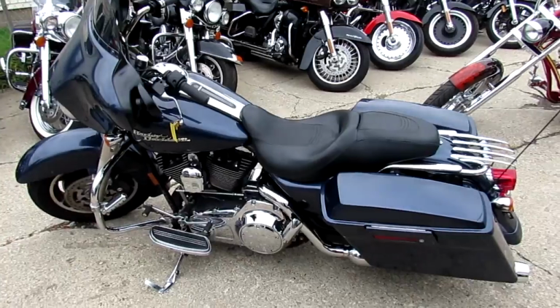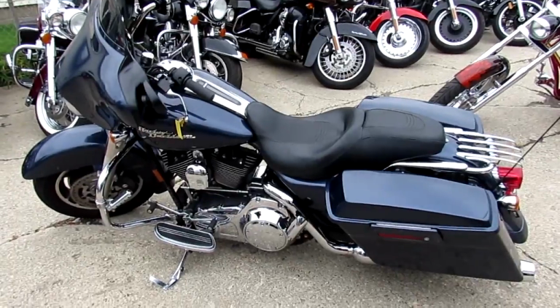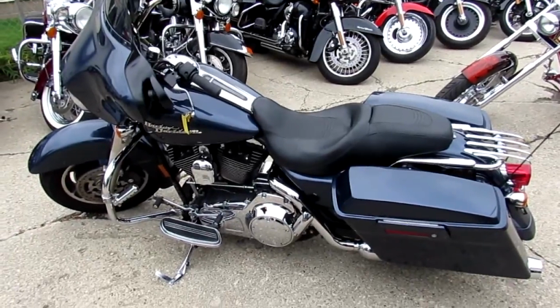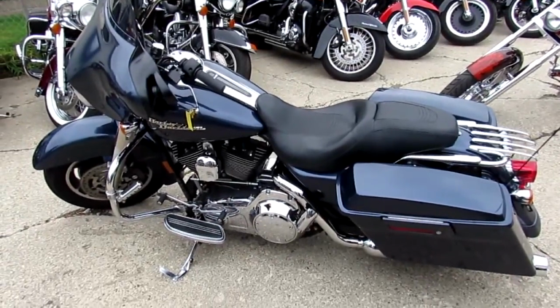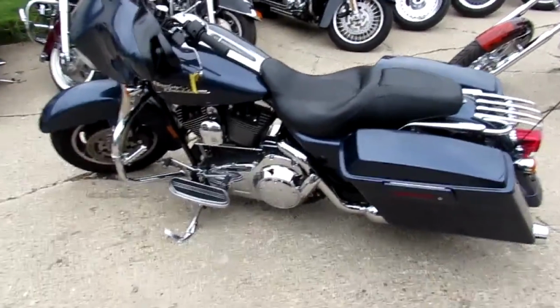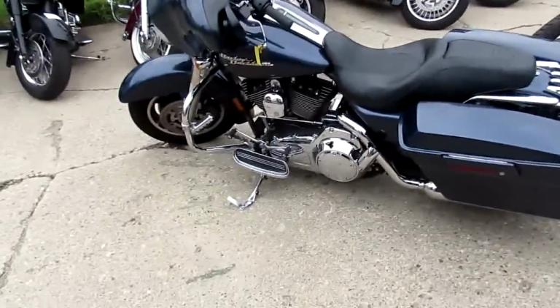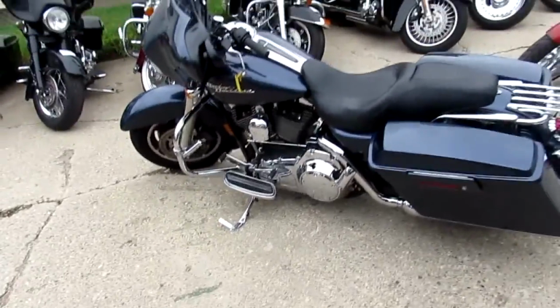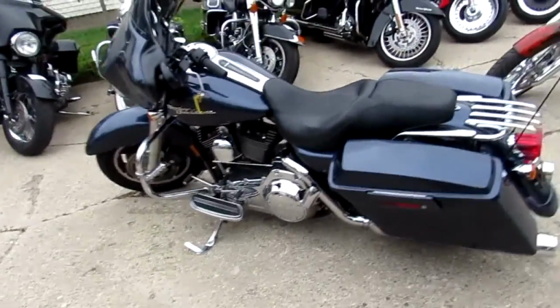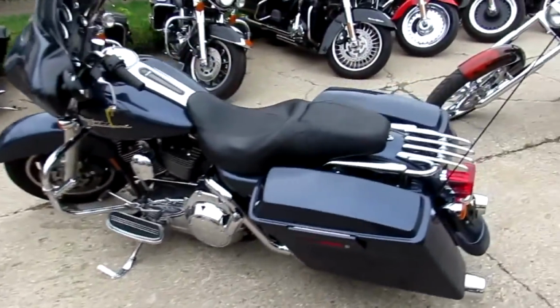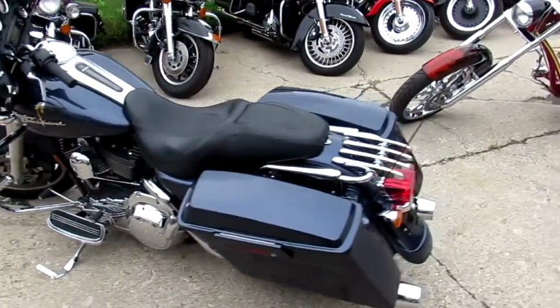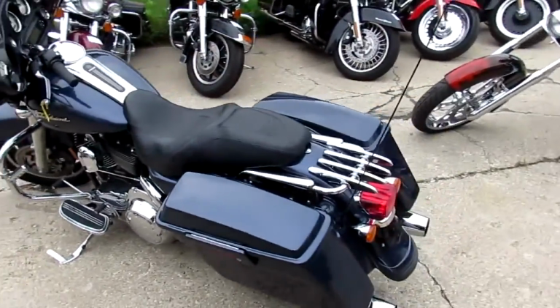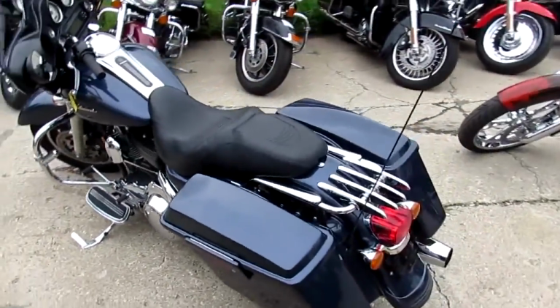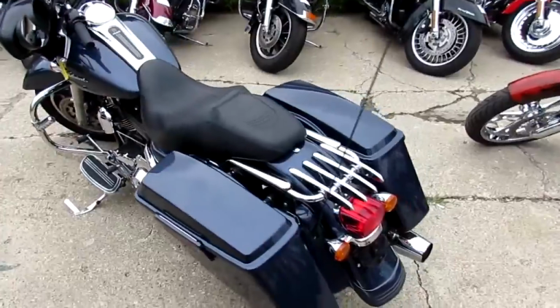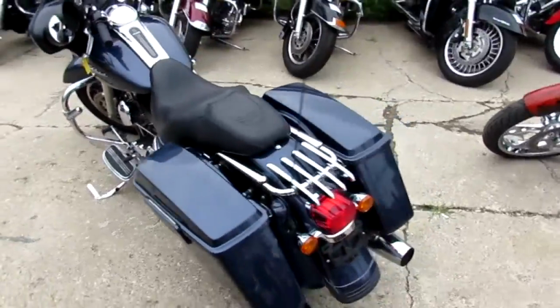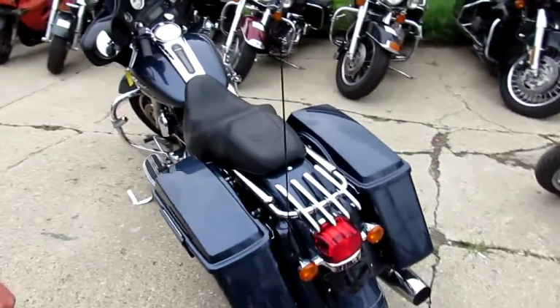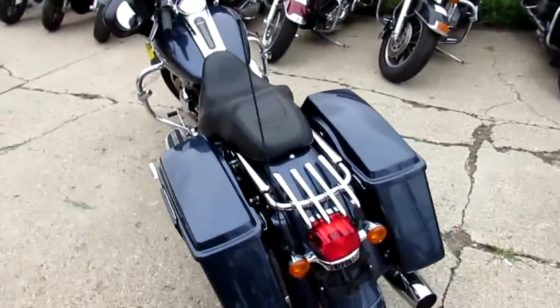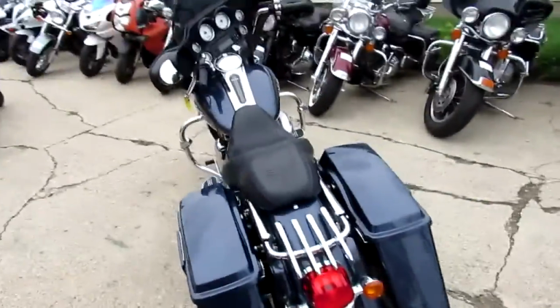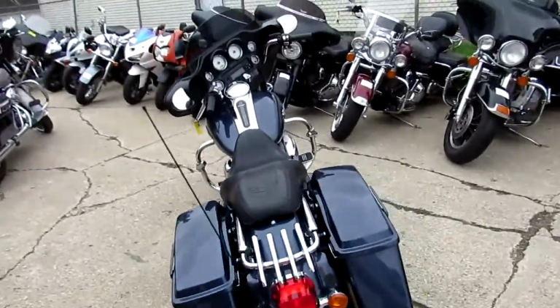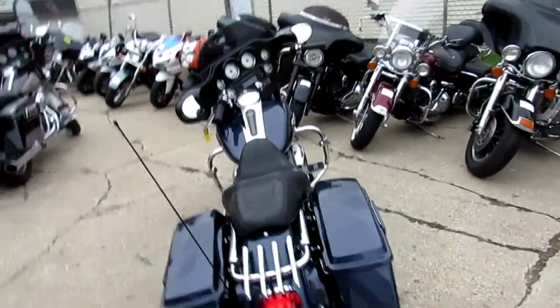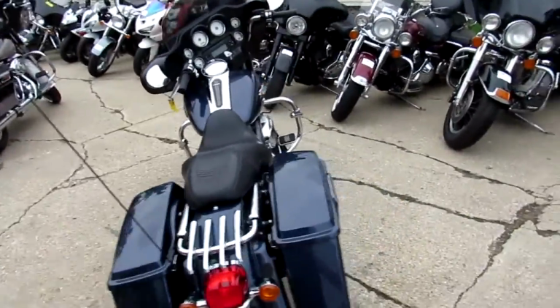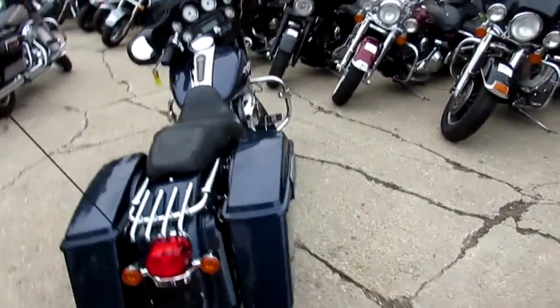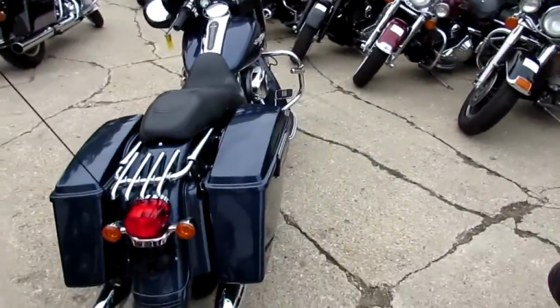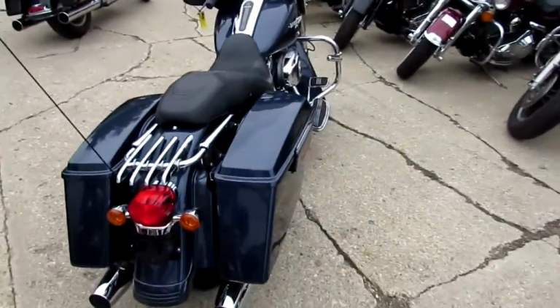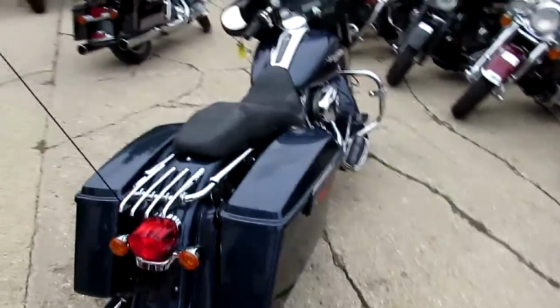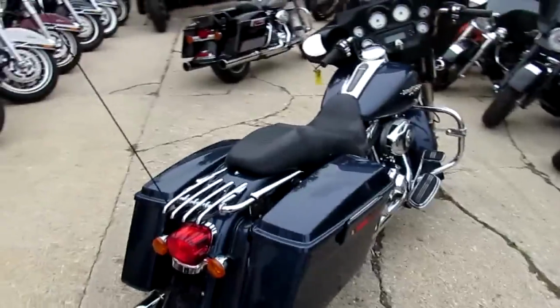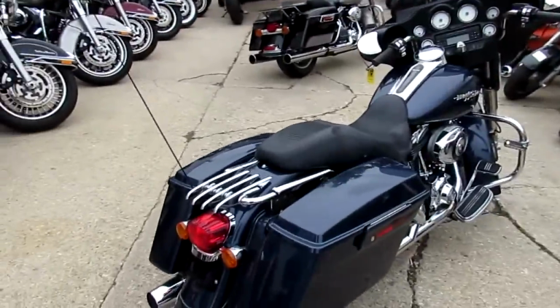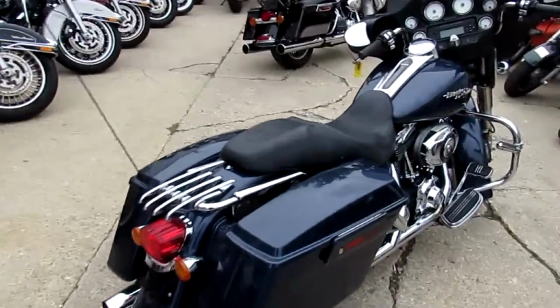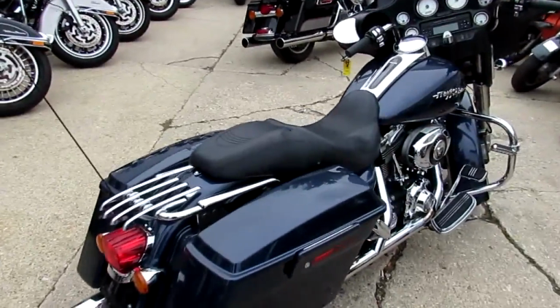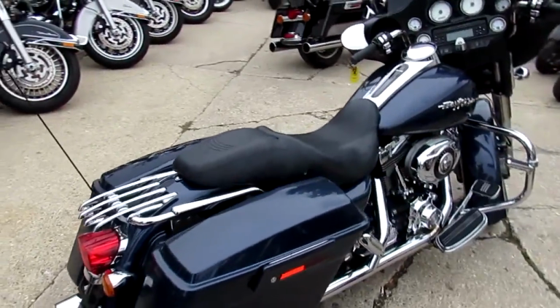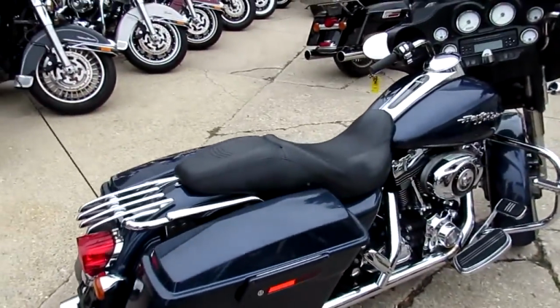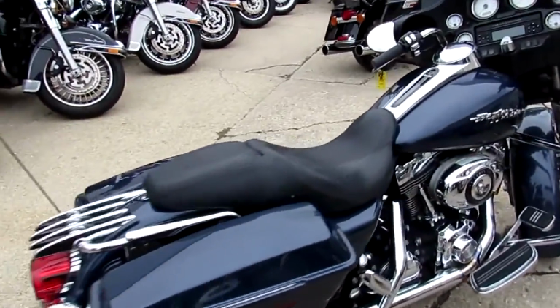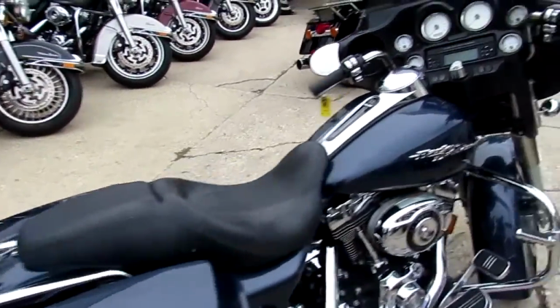If you're looking for a used Street Glide, we got them here at Approval Power Sports. We've got over 40 used Street Glides, over 350 used Harleys, 600 used bikes total. We've got lease programs, guaranteed financing, out-of-state financing, and nationwide shipping.